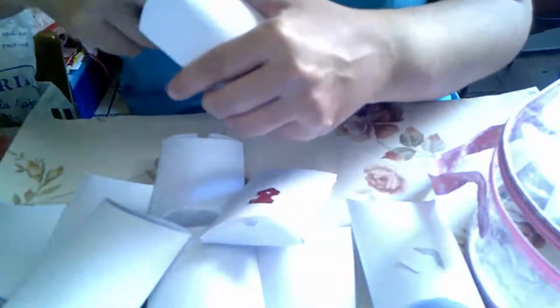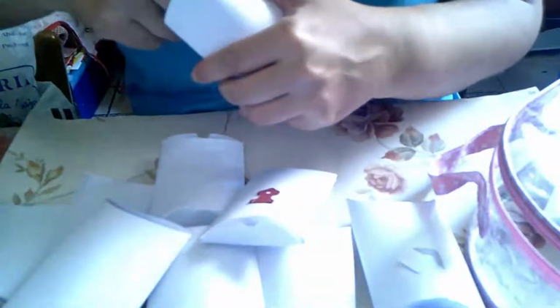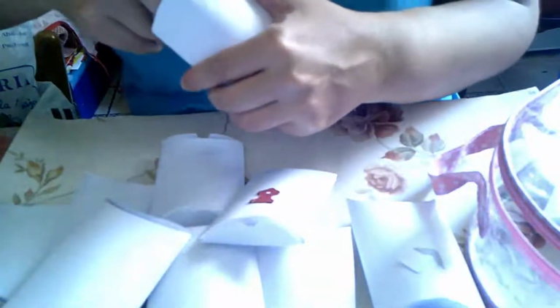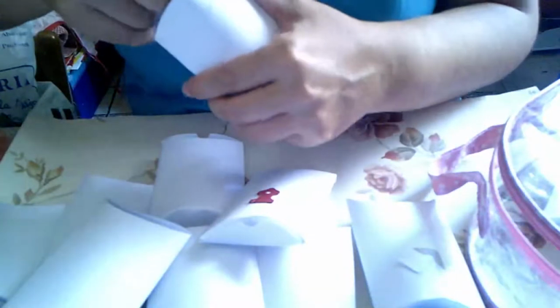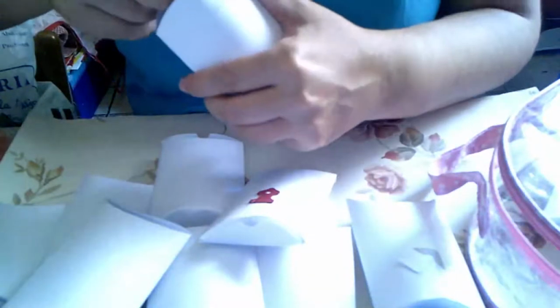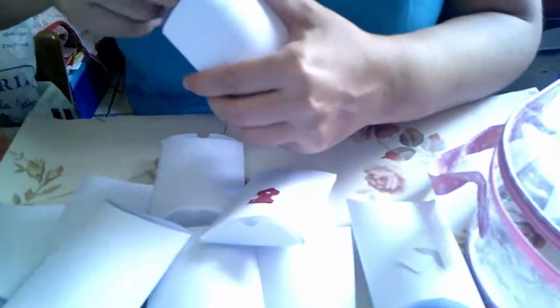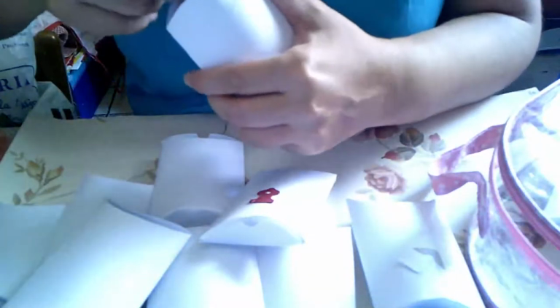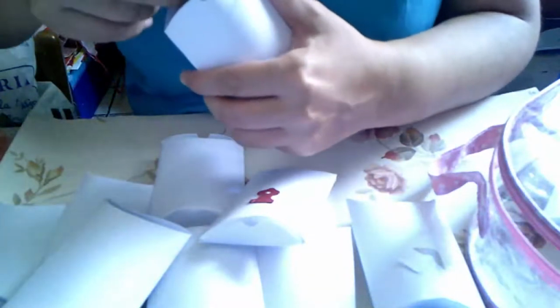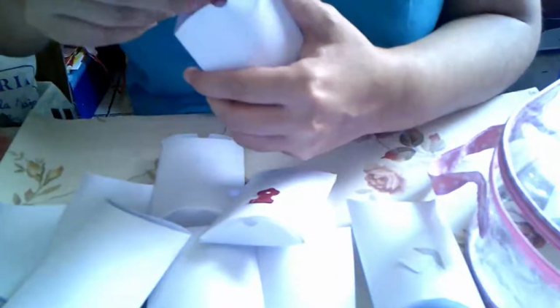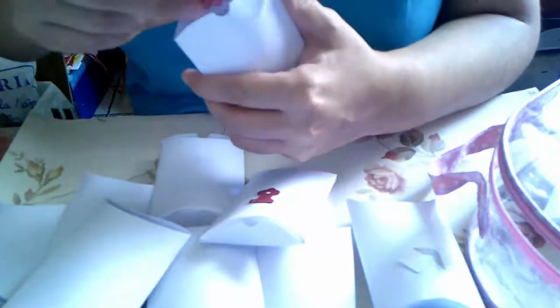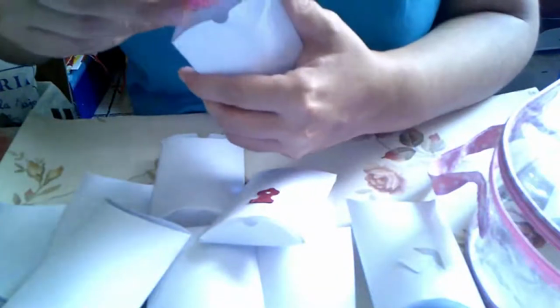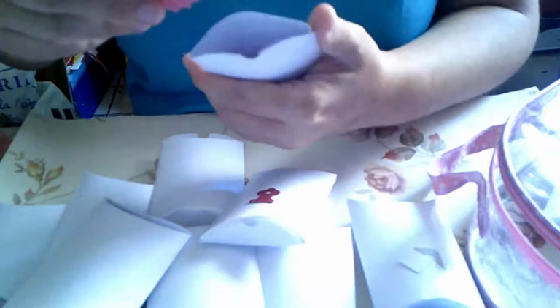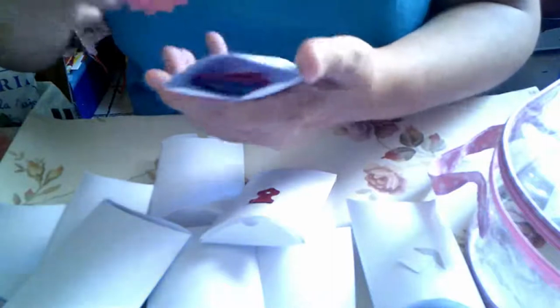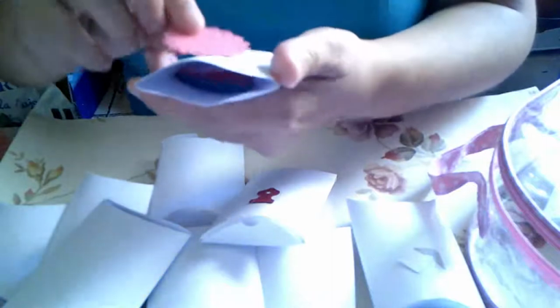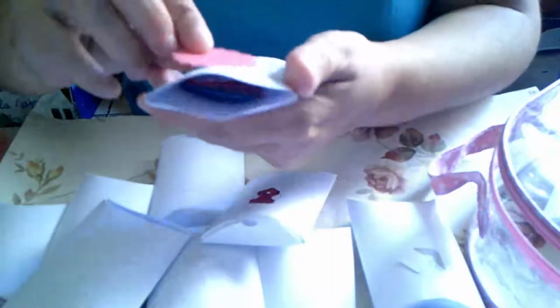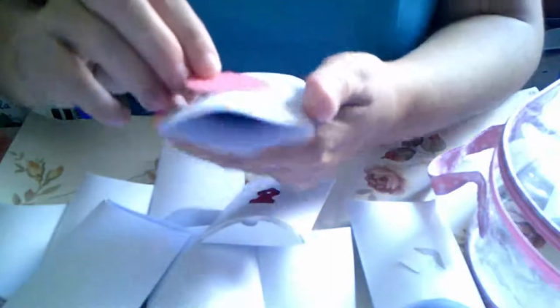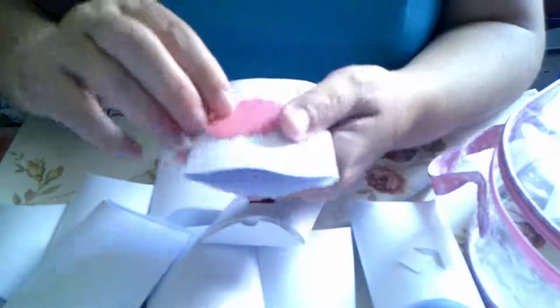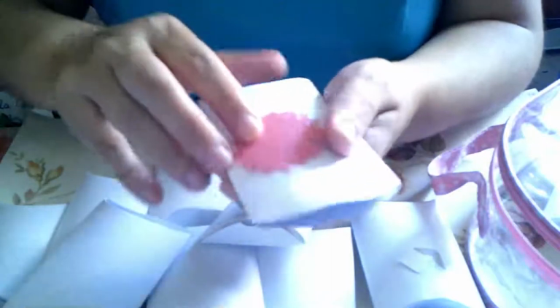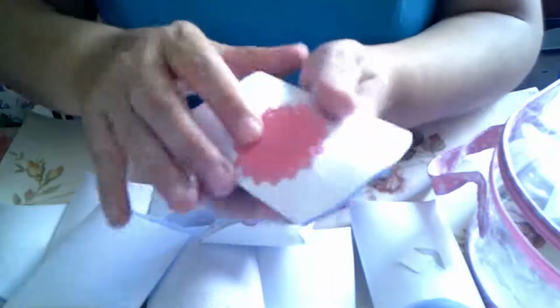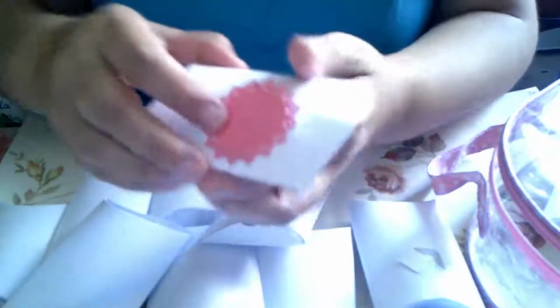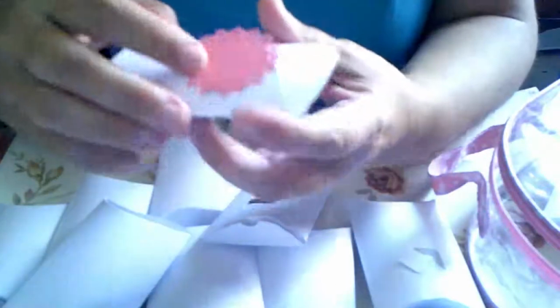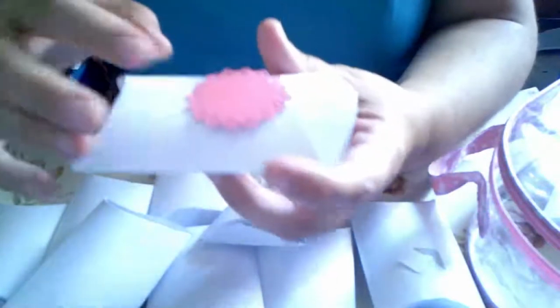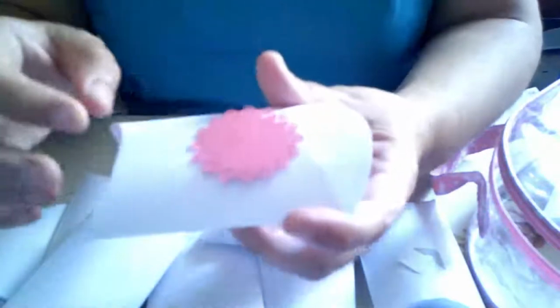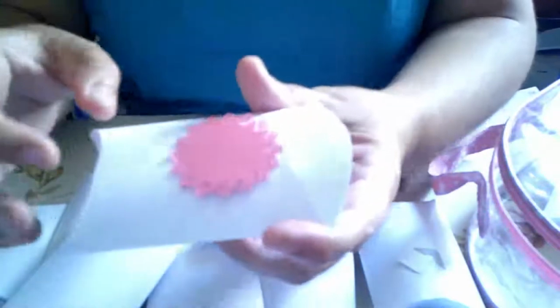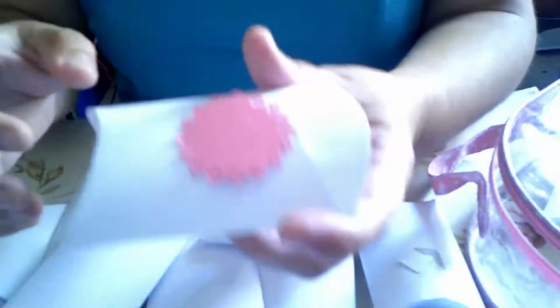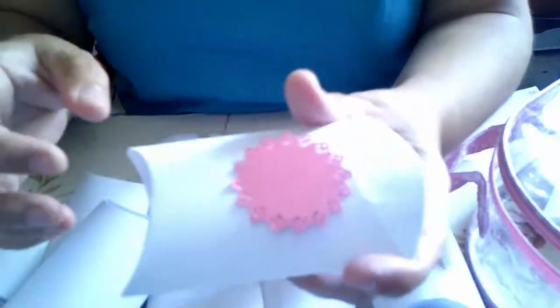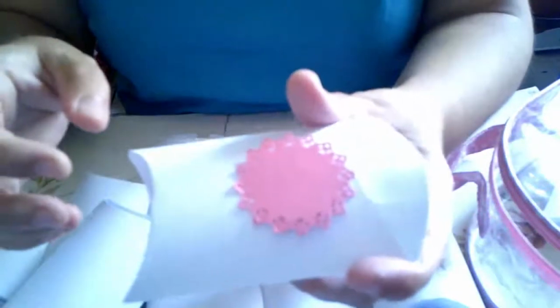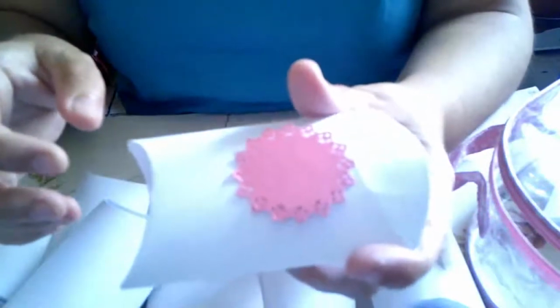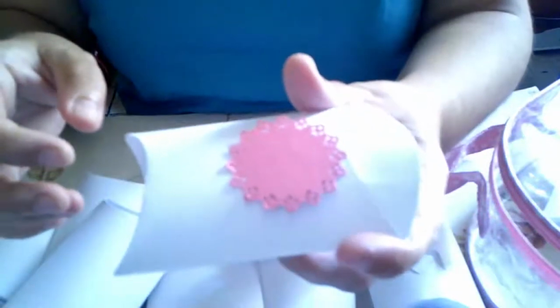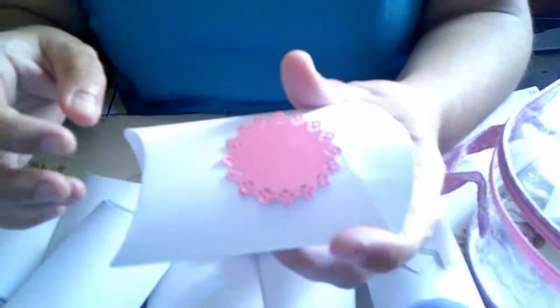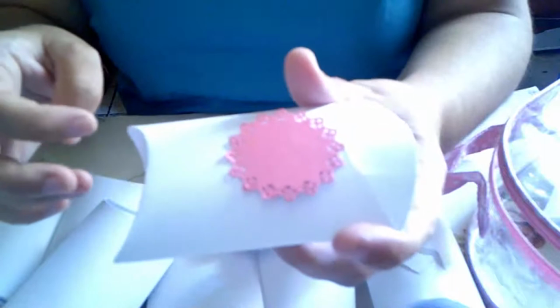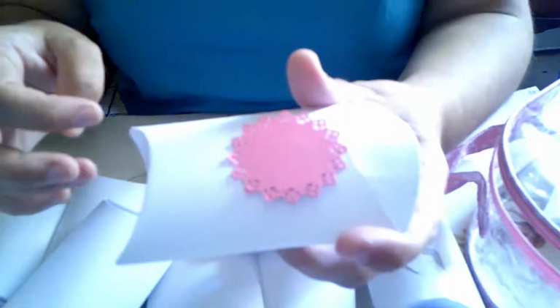Más blondas. Yo creo que son cuatro modelos, cuatro o tres. Otra blondita.